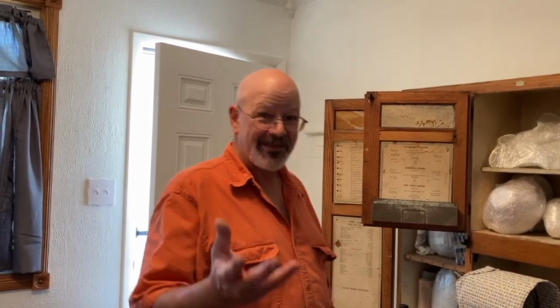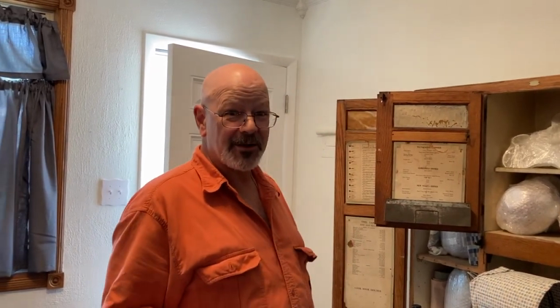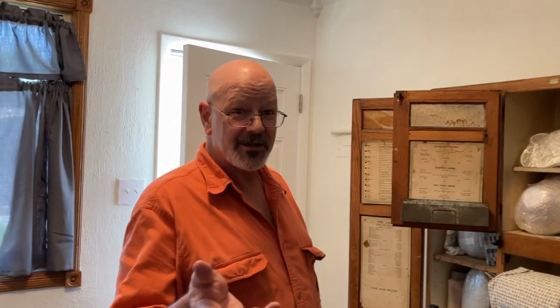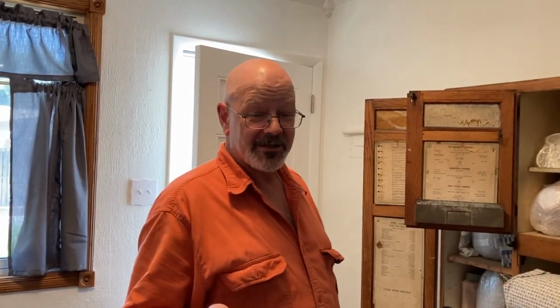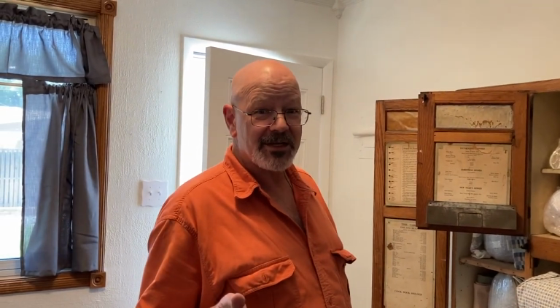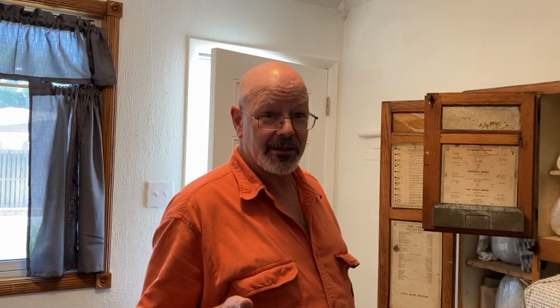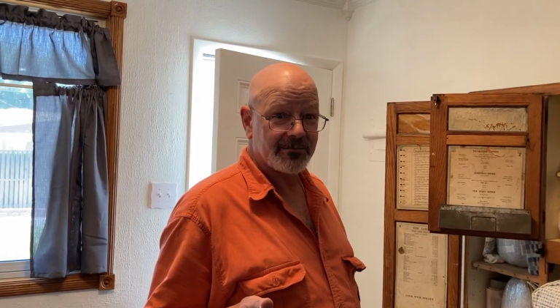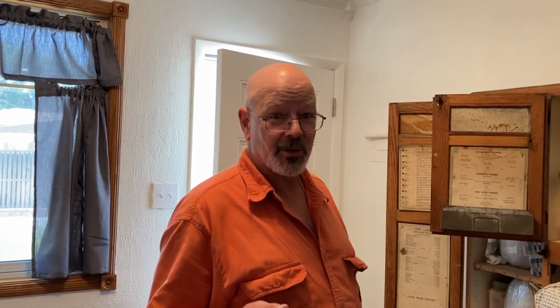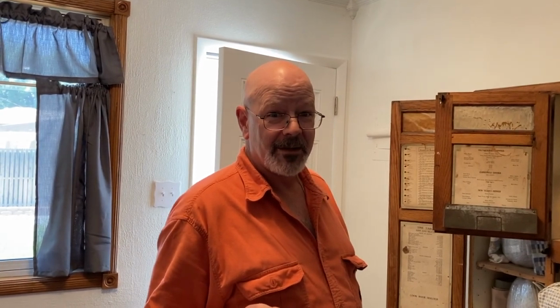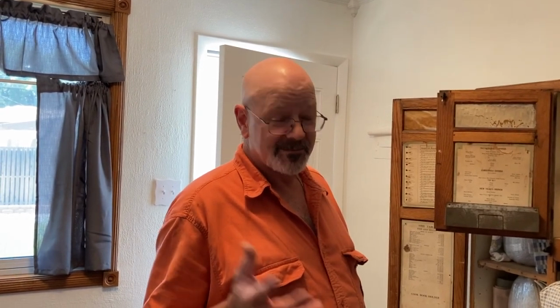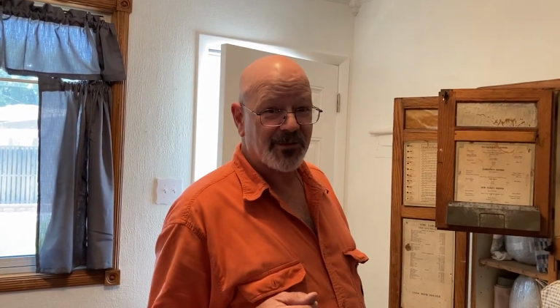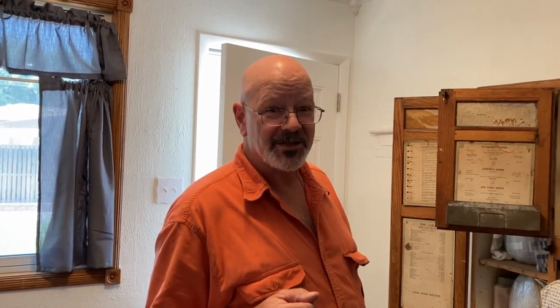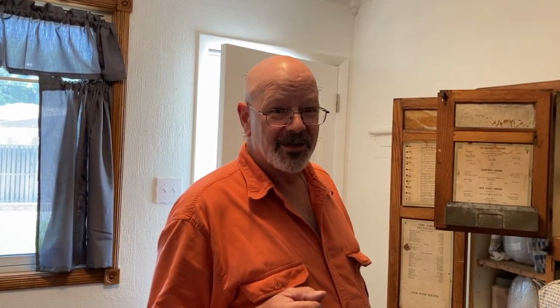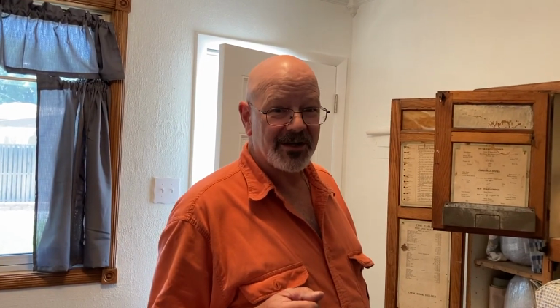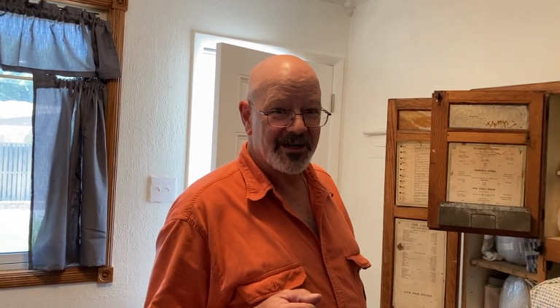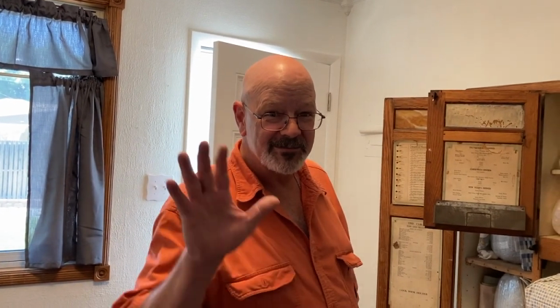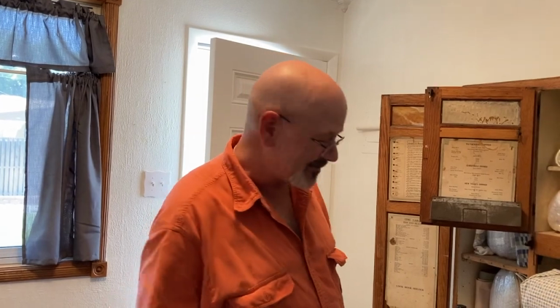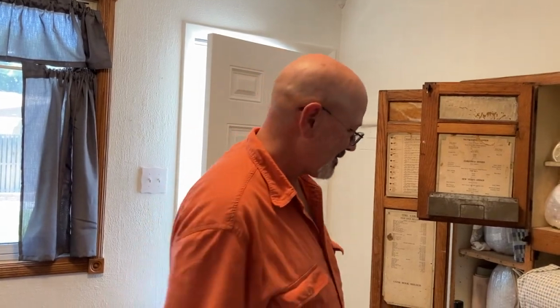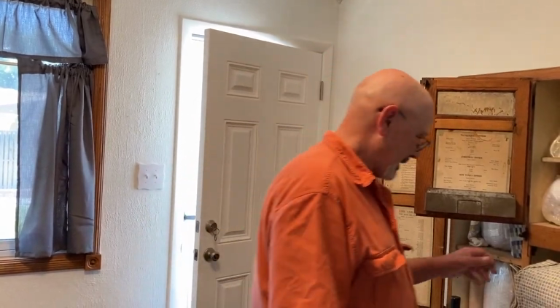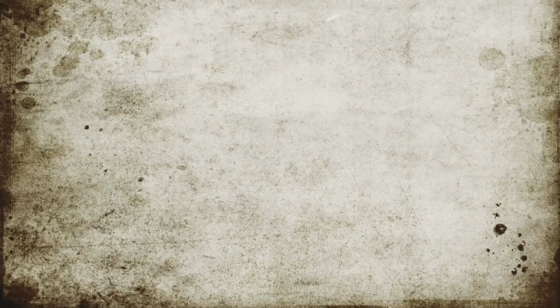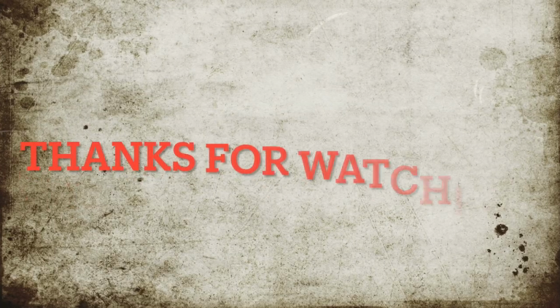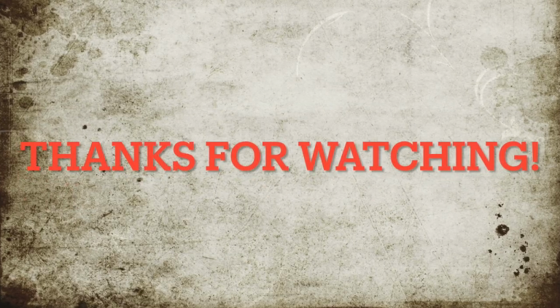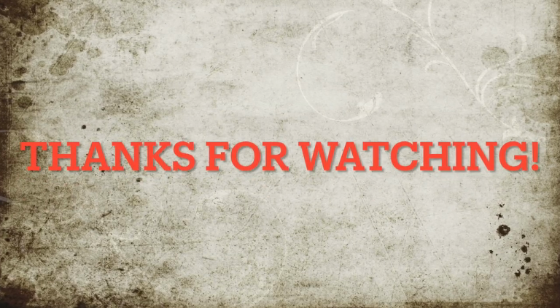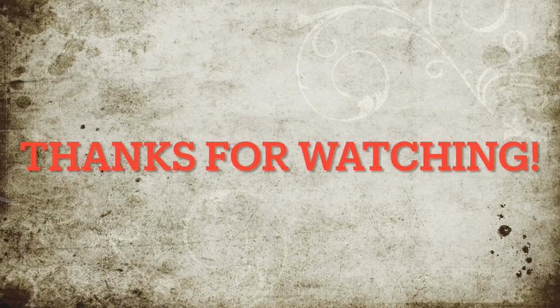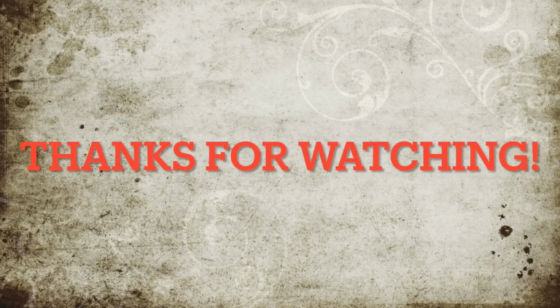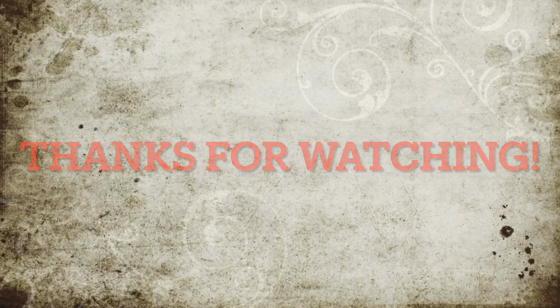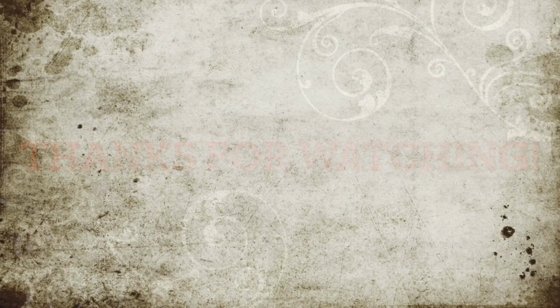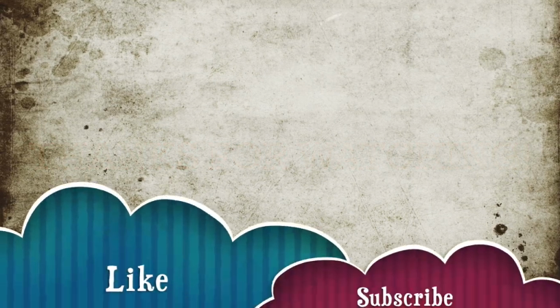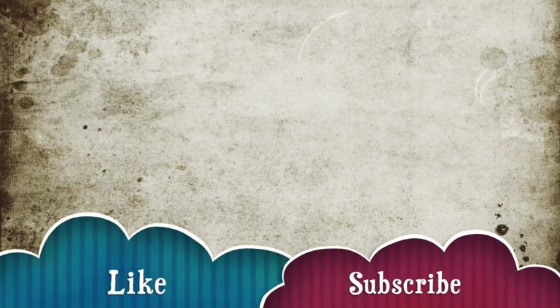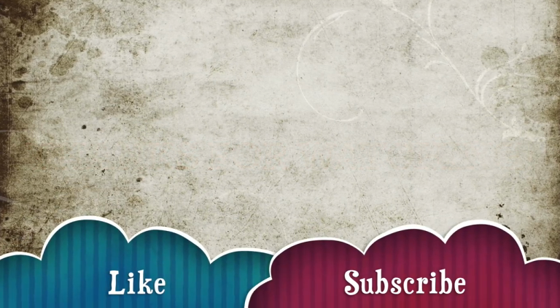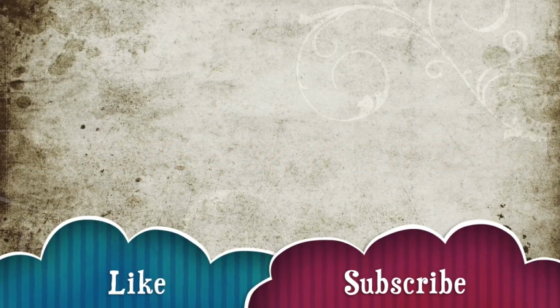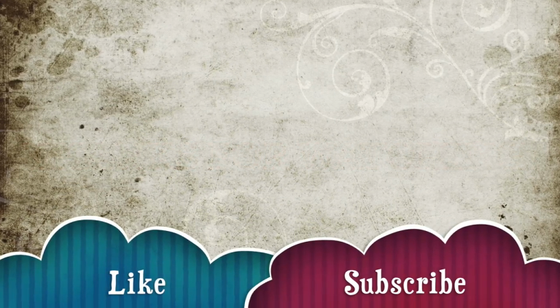Now you know — now you've been educated a little bit. Thanks for watching. We'll talk to you guys later. Bye.